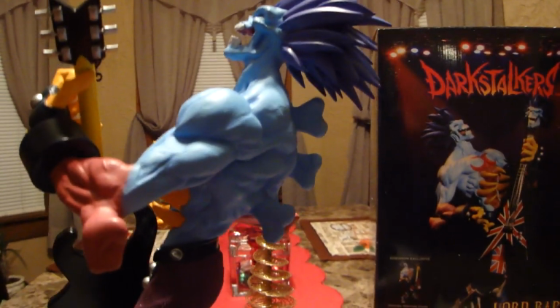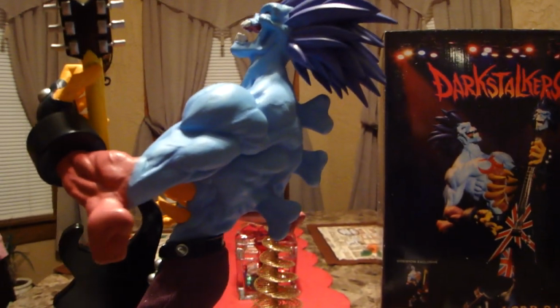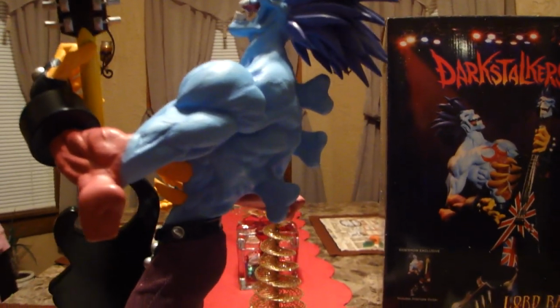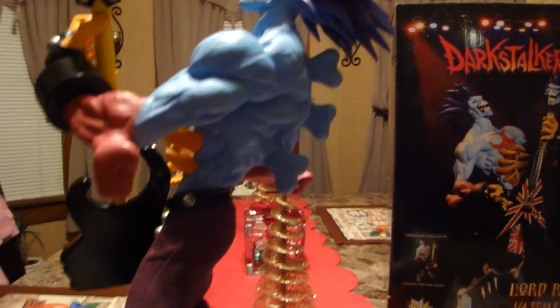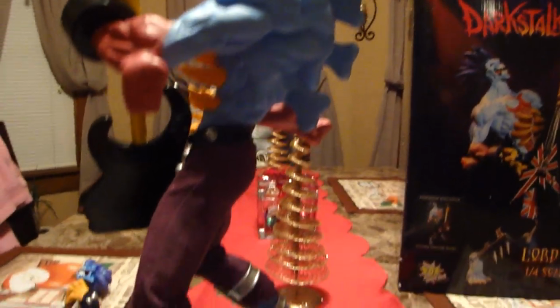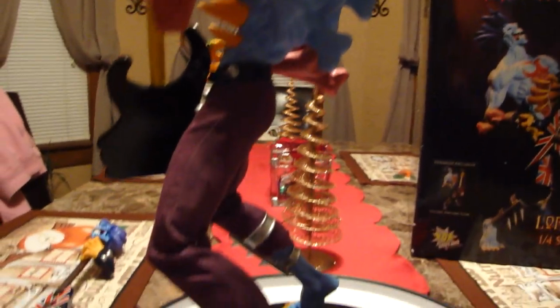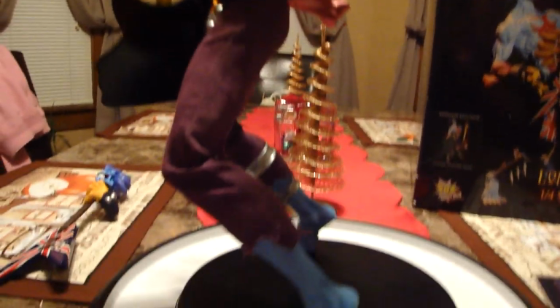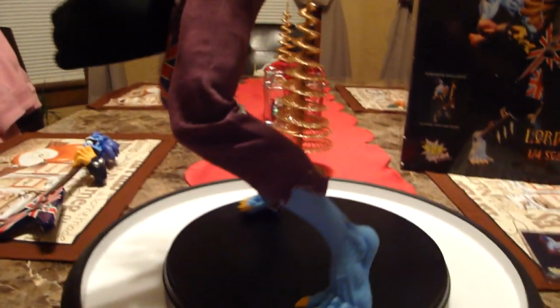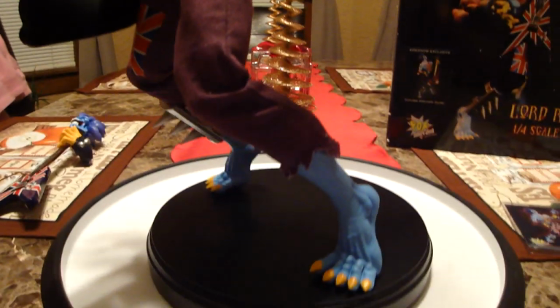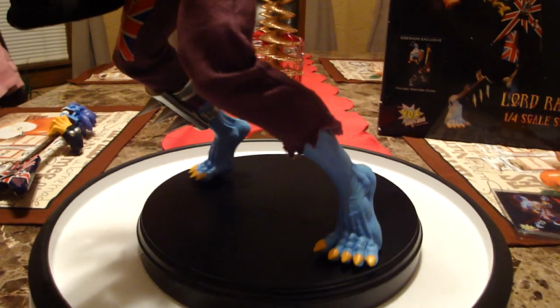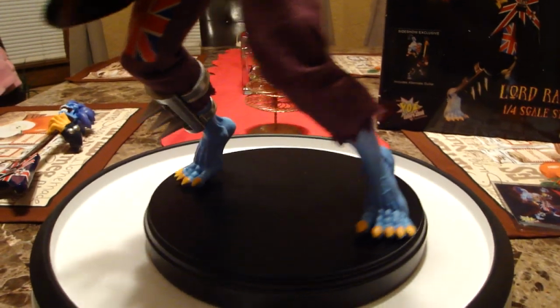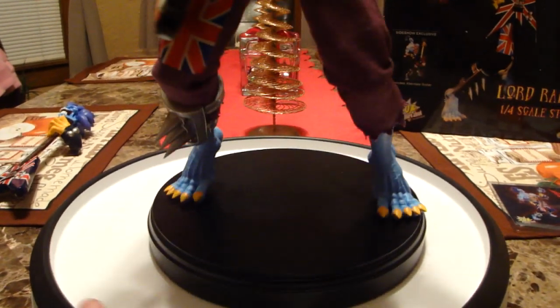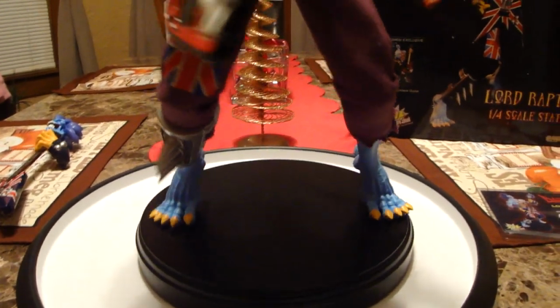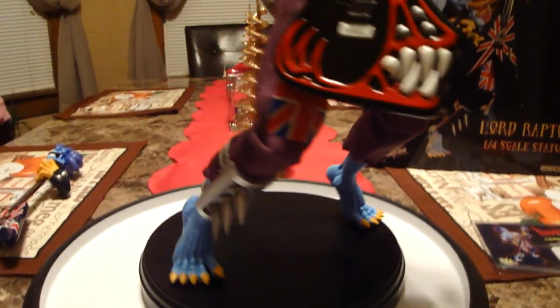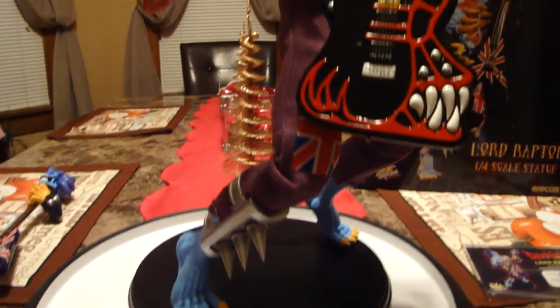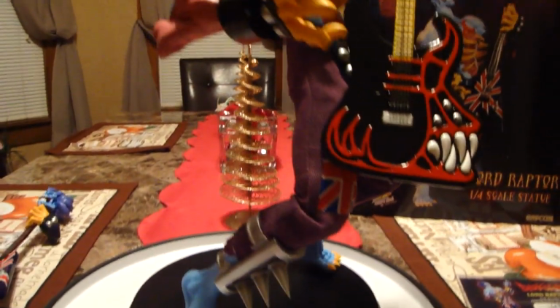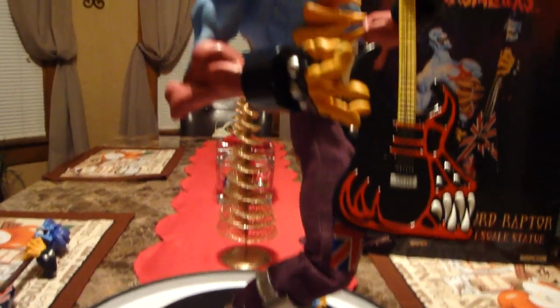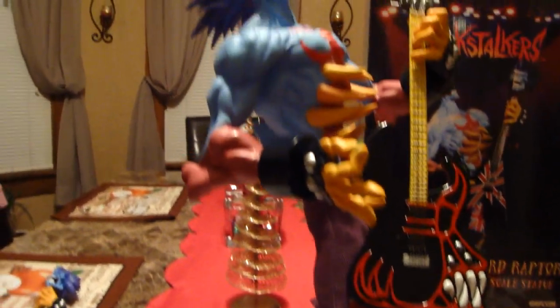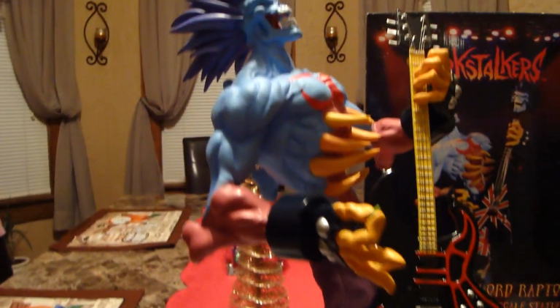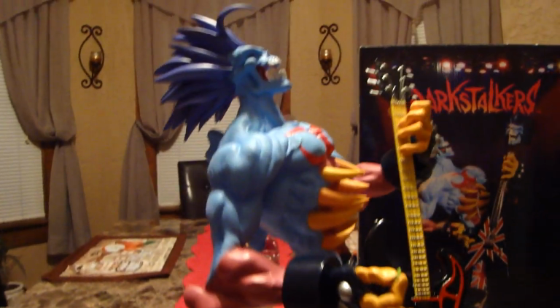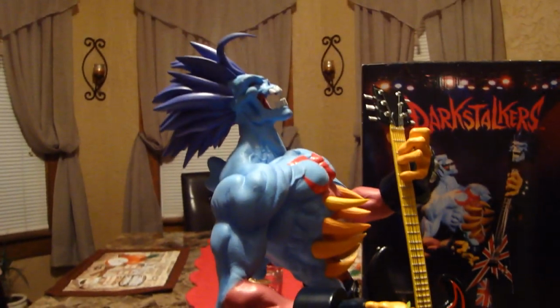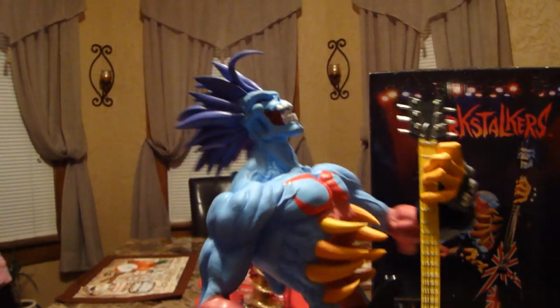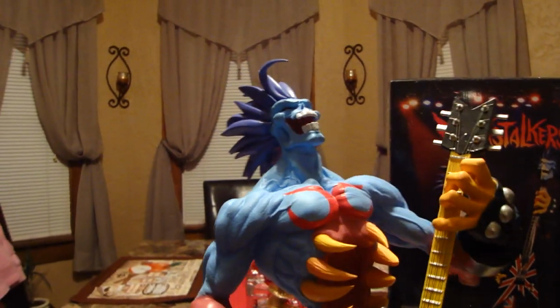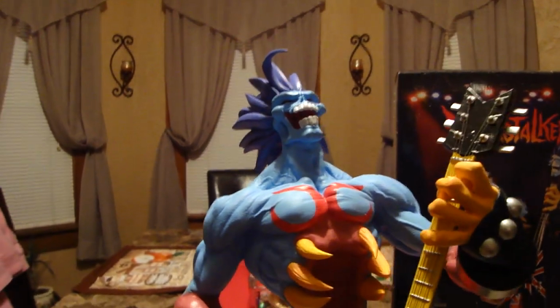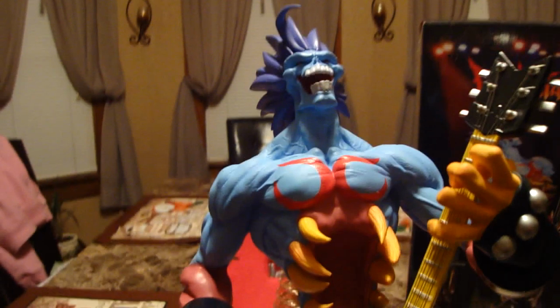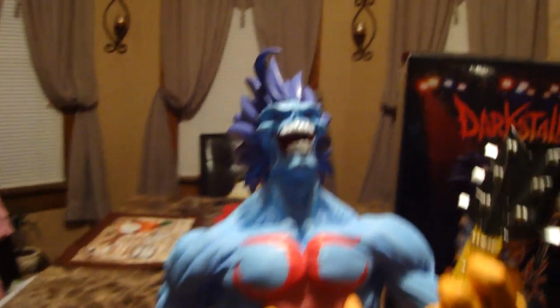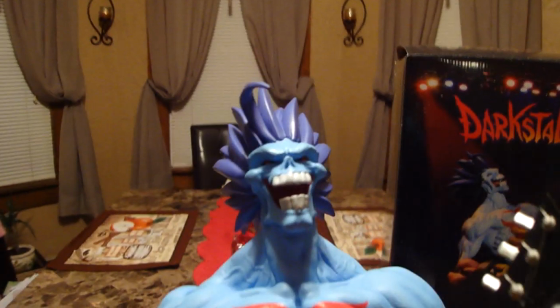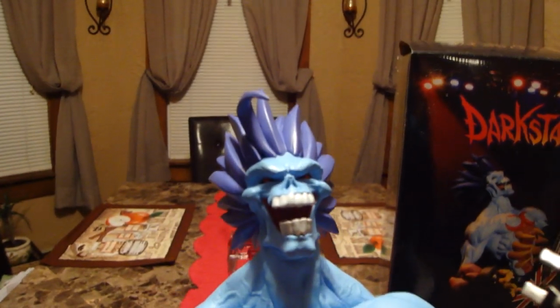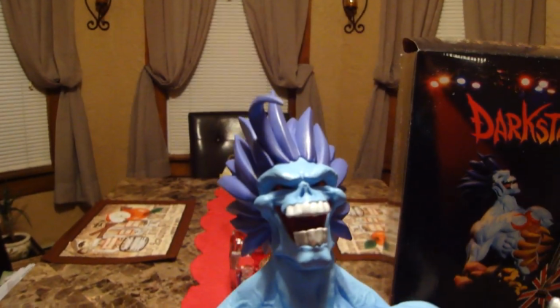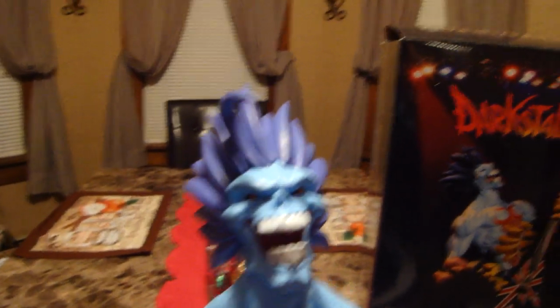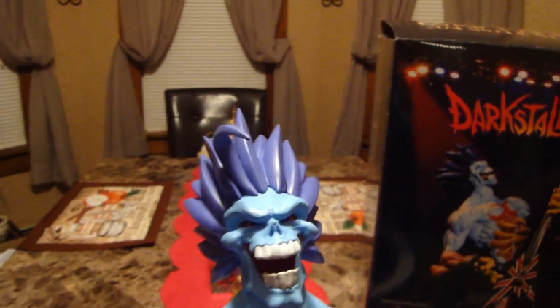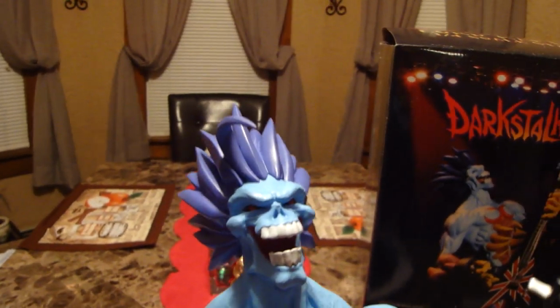I'm waiting for a Dimitri — that would be really cool. I love the Felicia and the Morrigan. But for now I'm happy with Lord Raptor. I love the blue too; it's really cool.